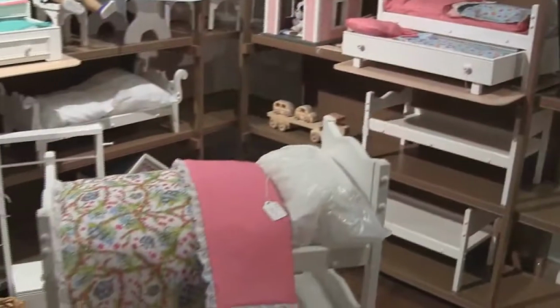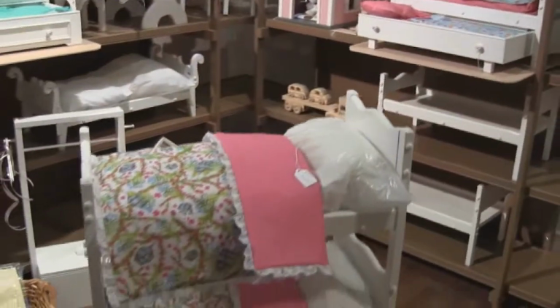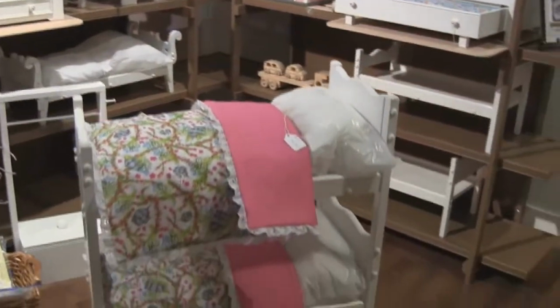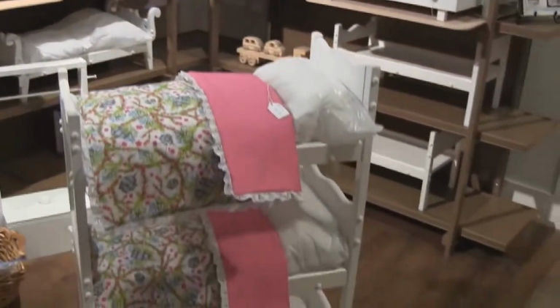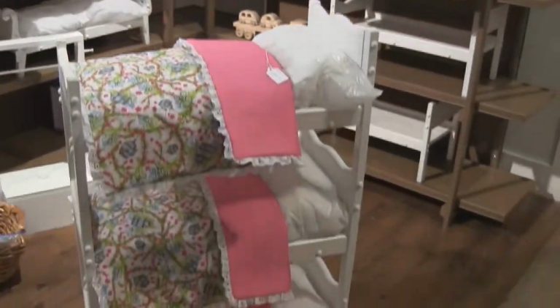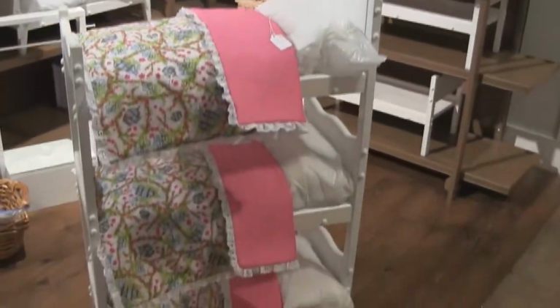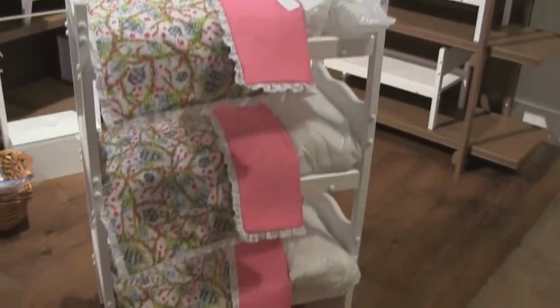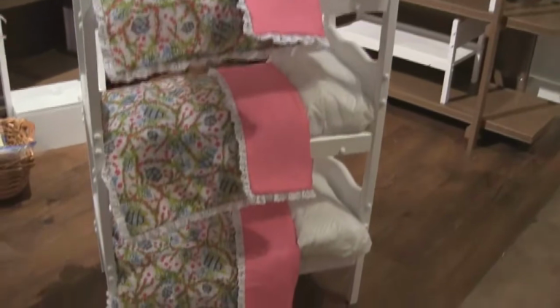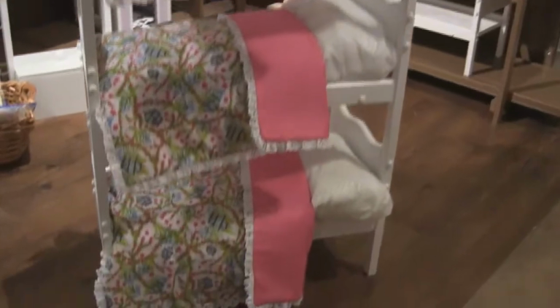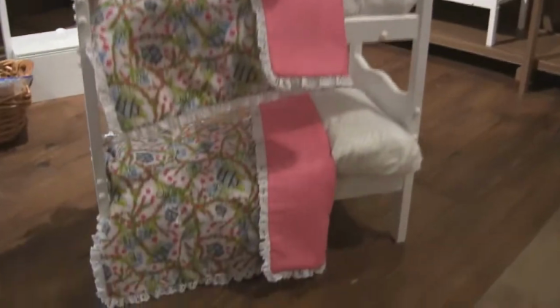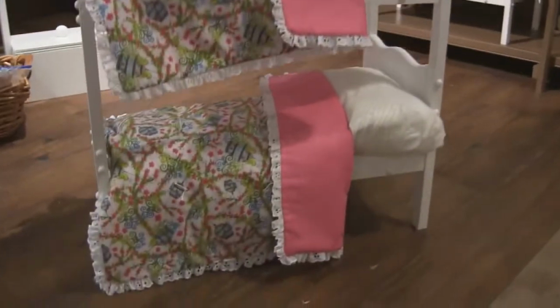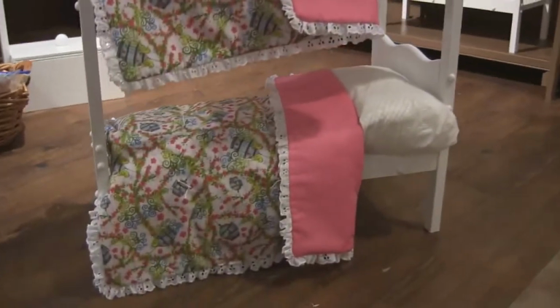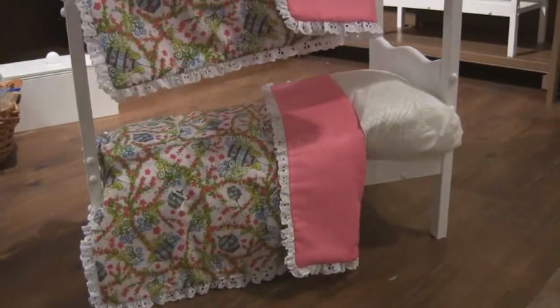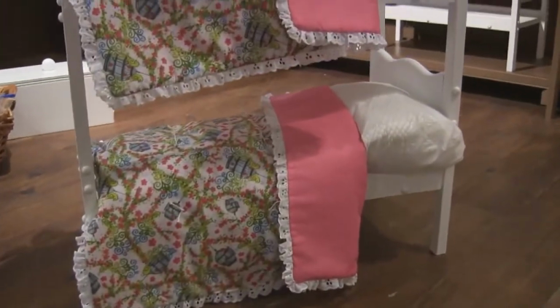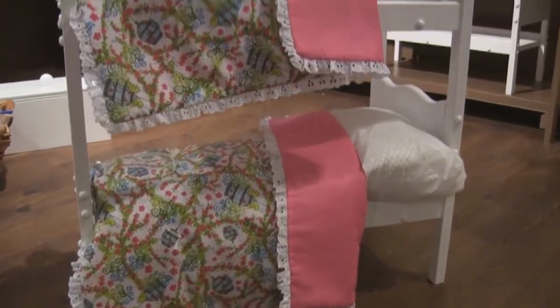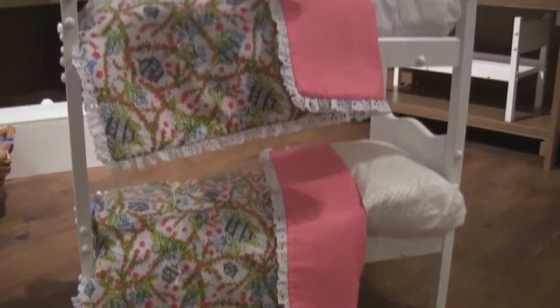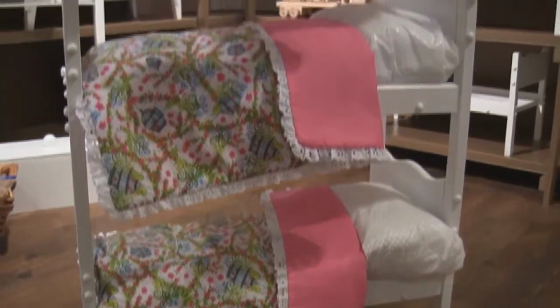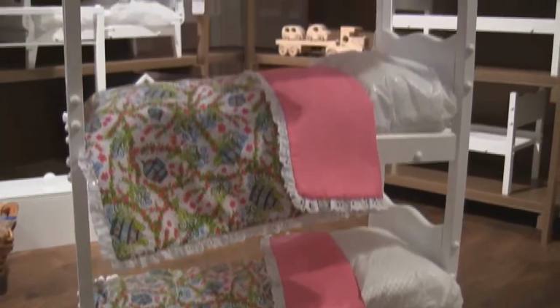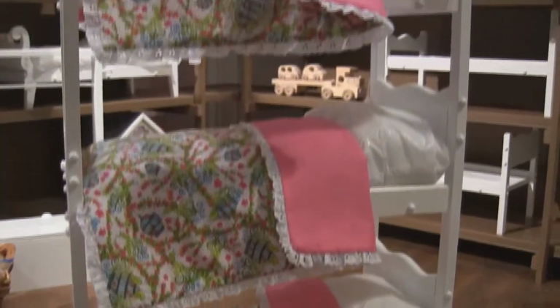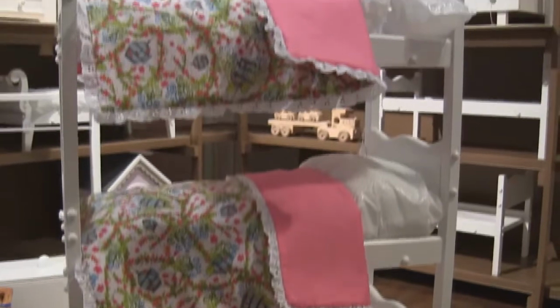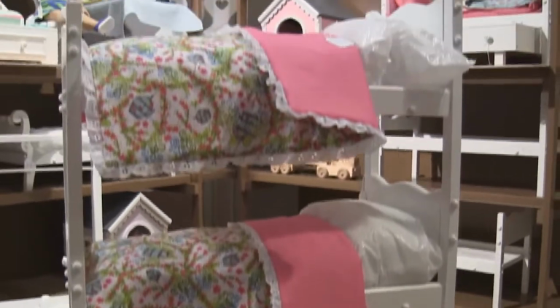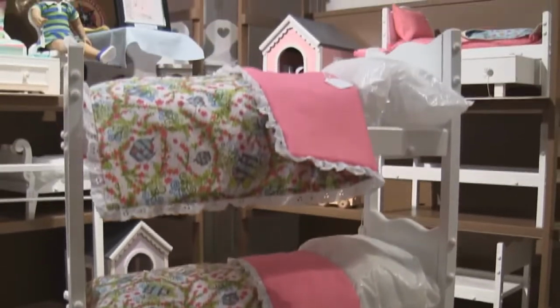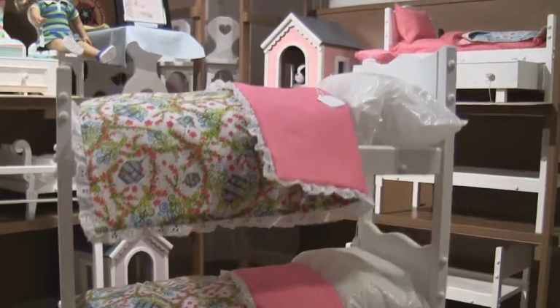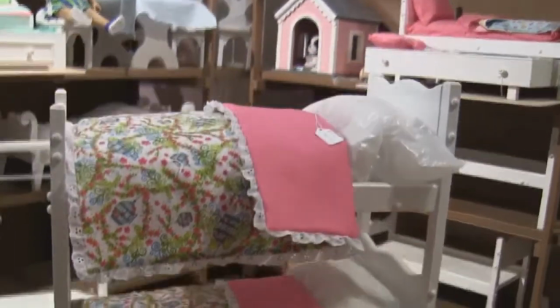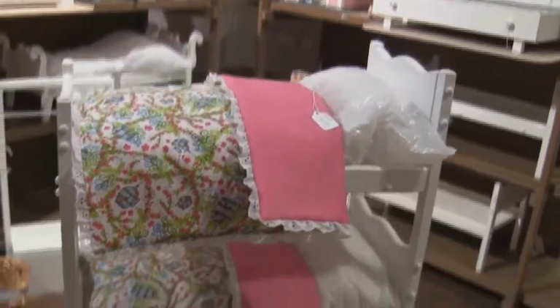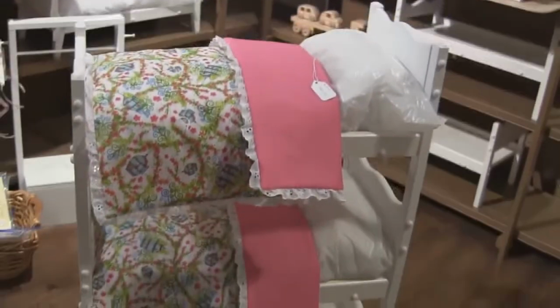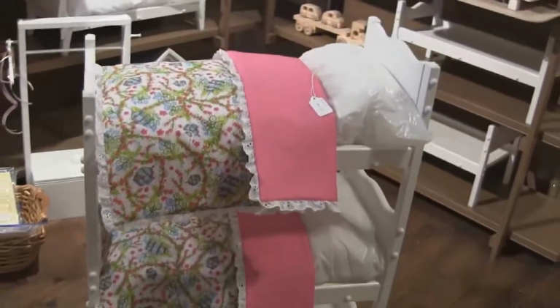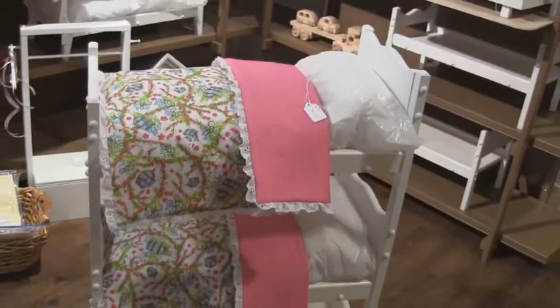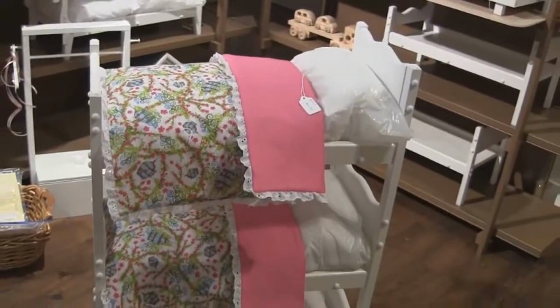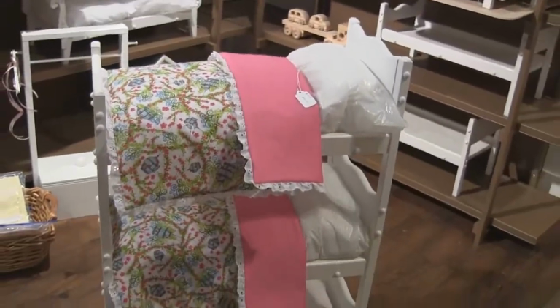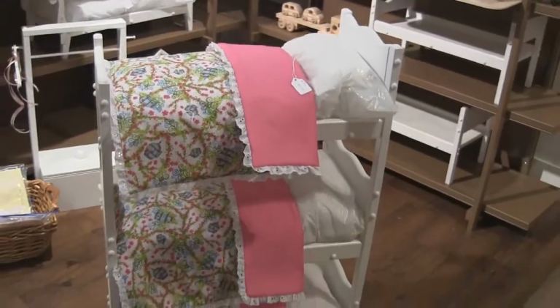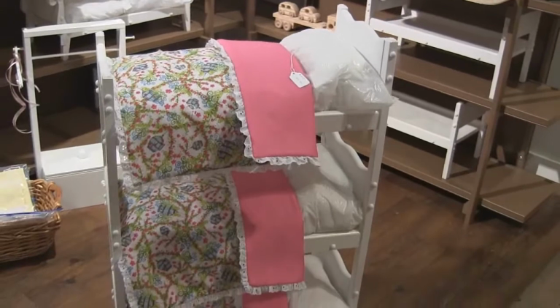Our wooden three-high doll bunk bed is perfect for any little girl's room. When the doll bed is no longer being used, it can then be used as a bookshelf on which to keep her most treasured possessions. Accessories for this bed are sold separately.